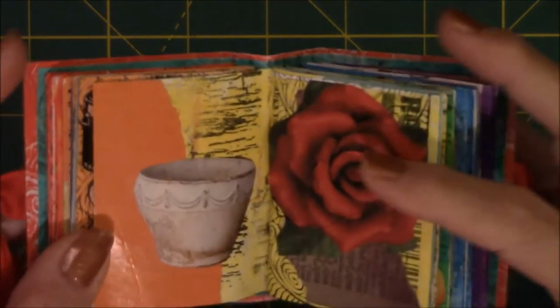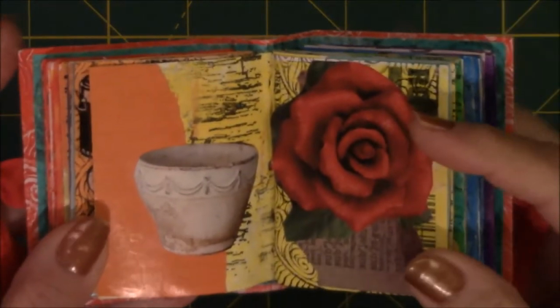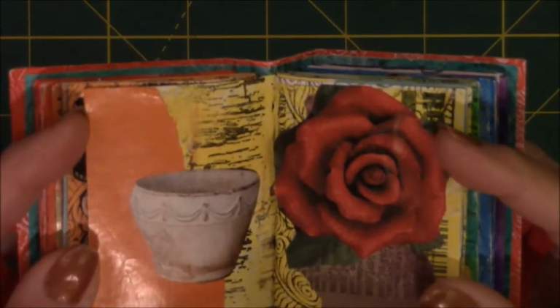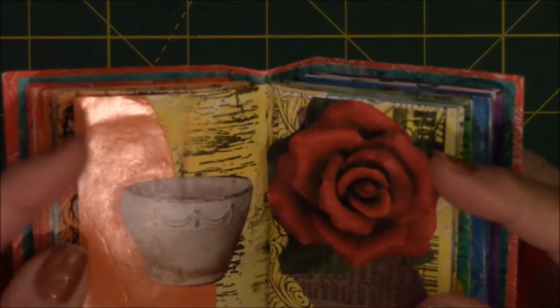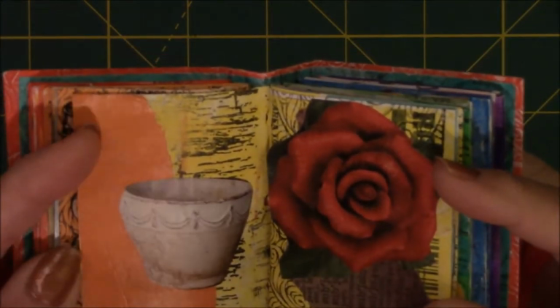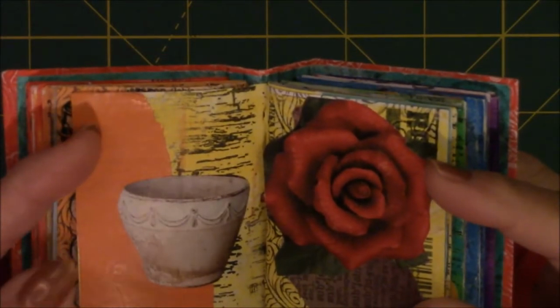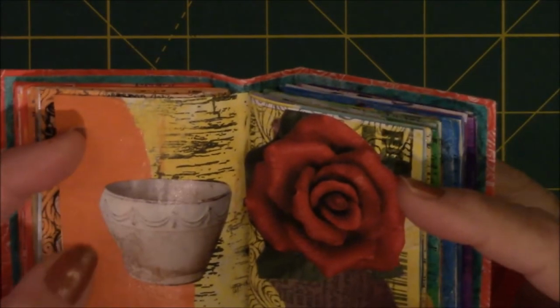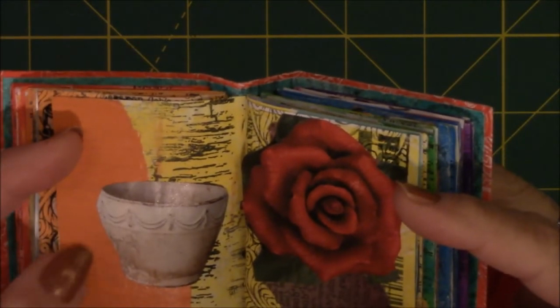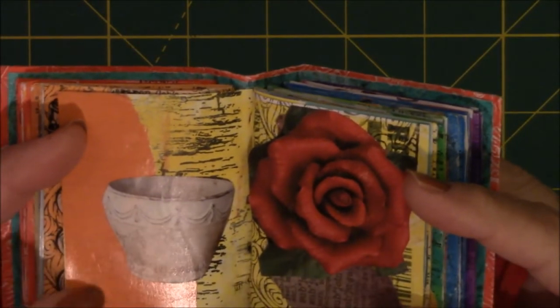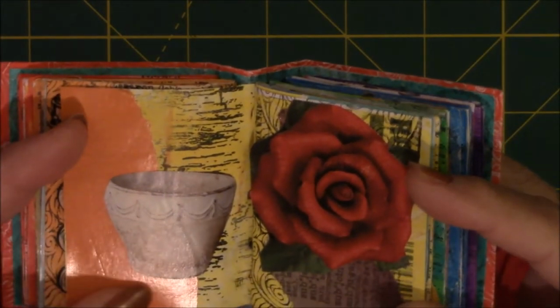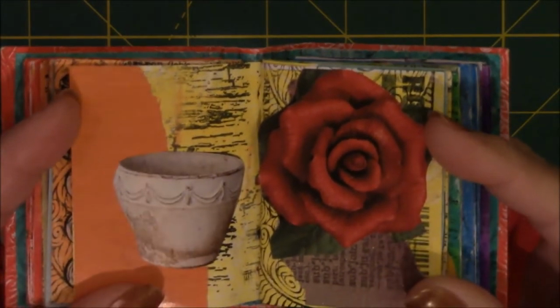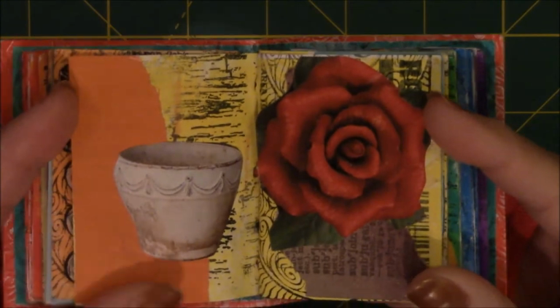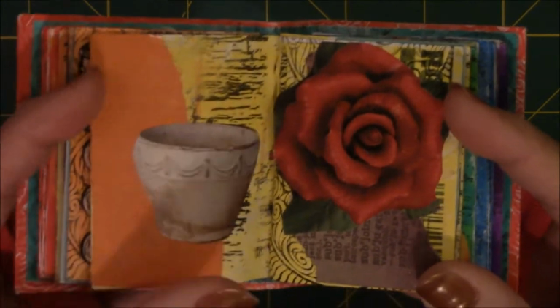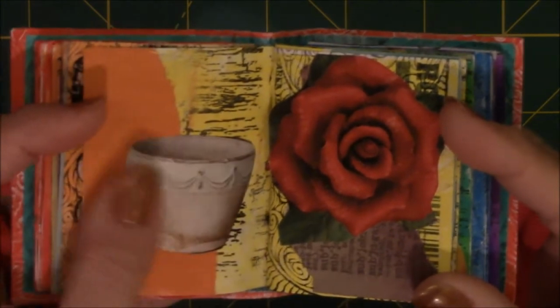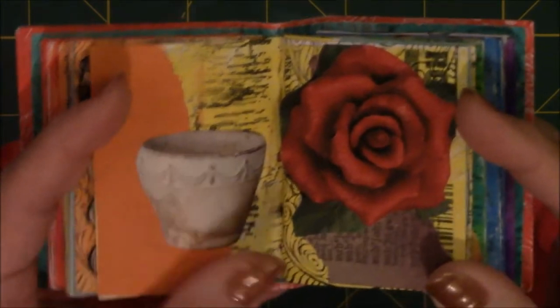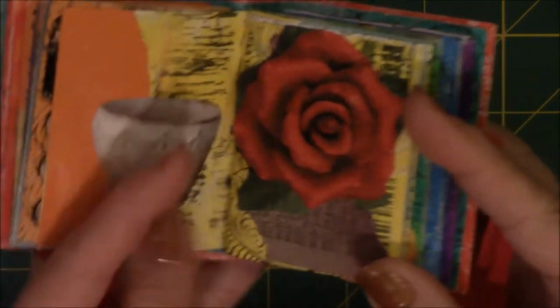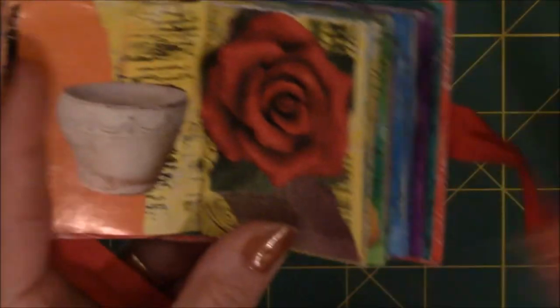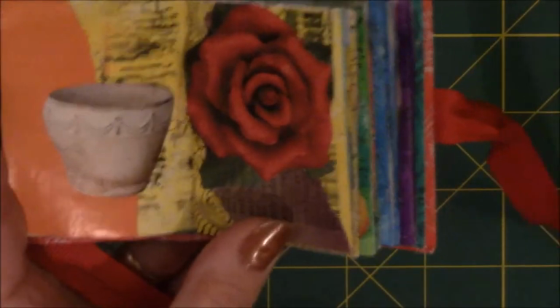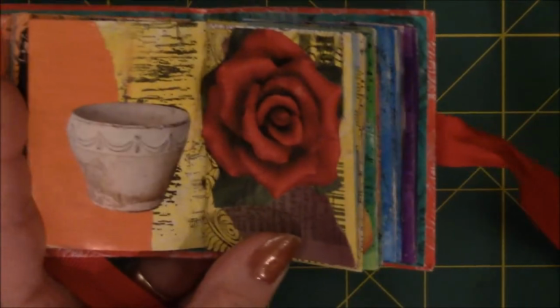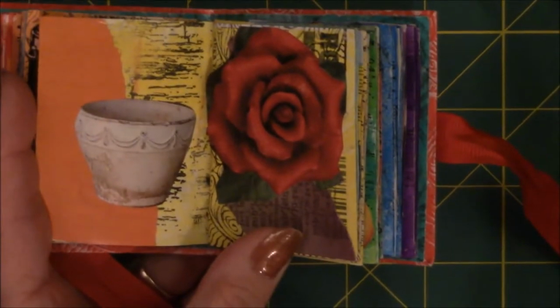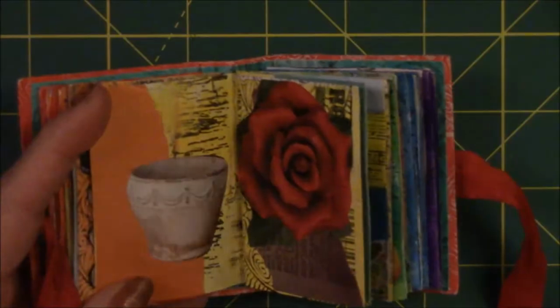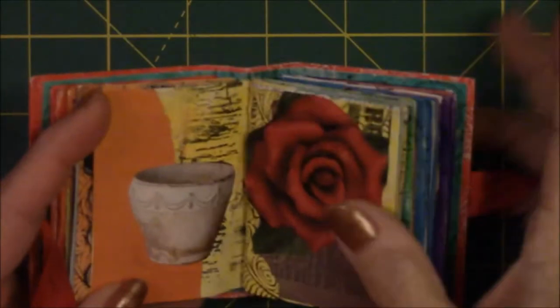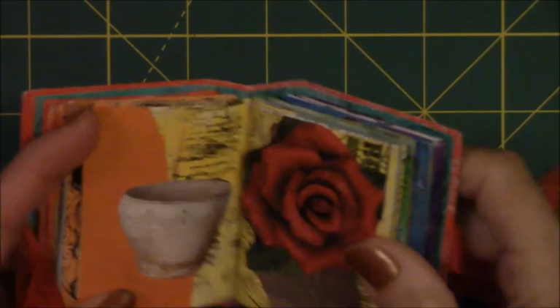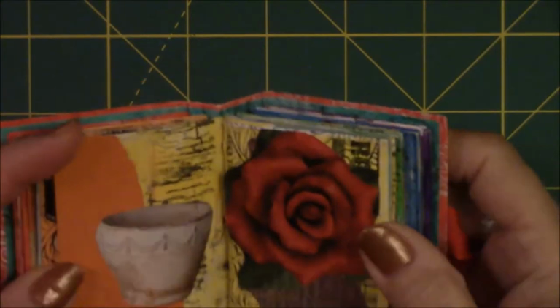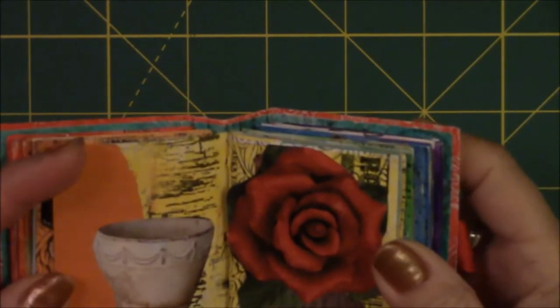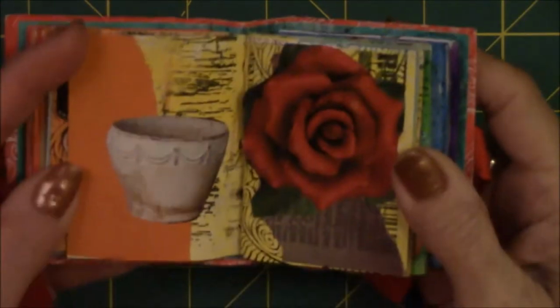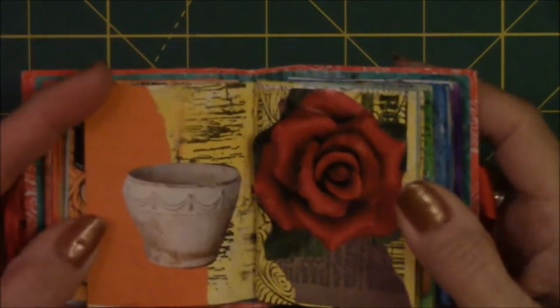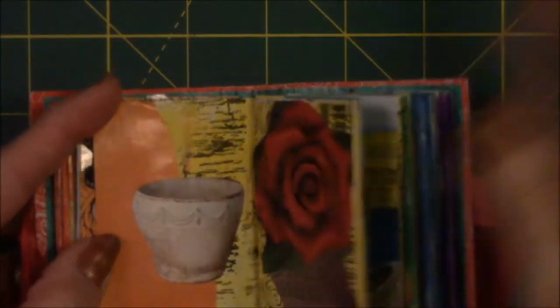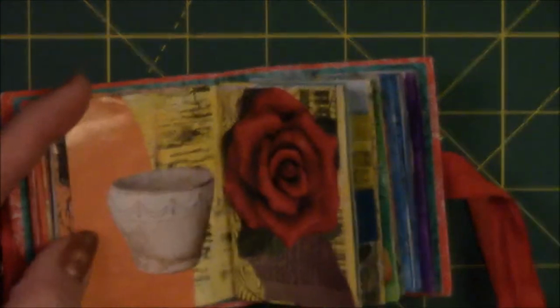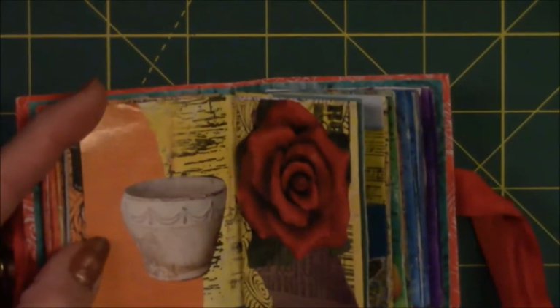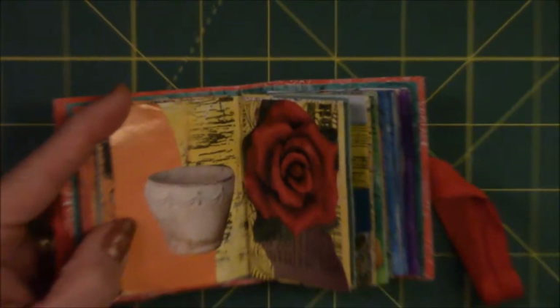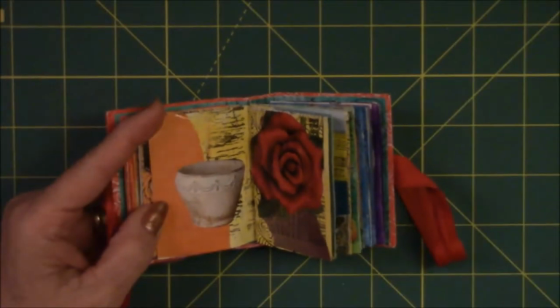This is just a piece of pottery on a page with colored magazine and book text. Let me get rid of this glare — I had the ceiling fan light on and I think that's what did it. So let me back out a little bit.